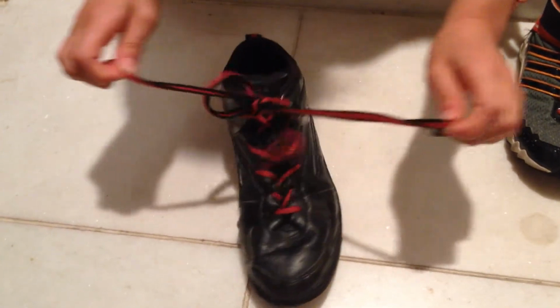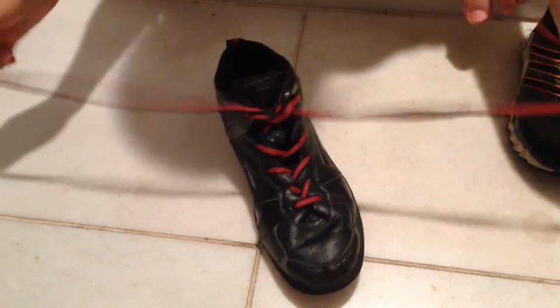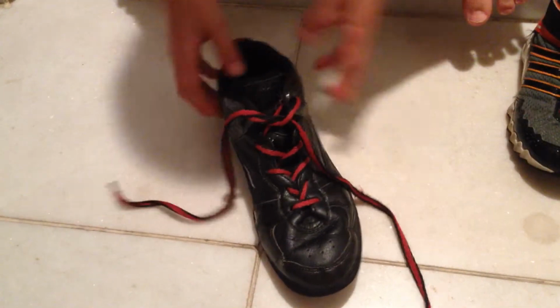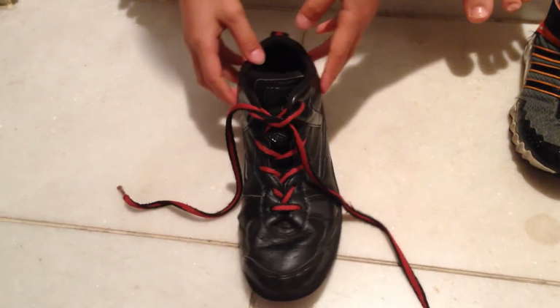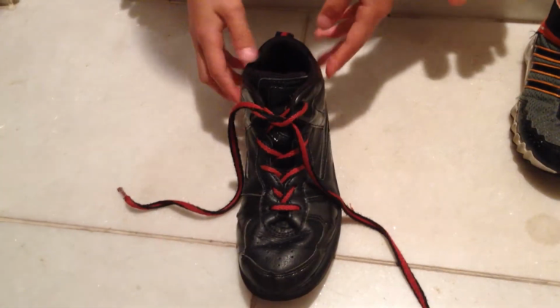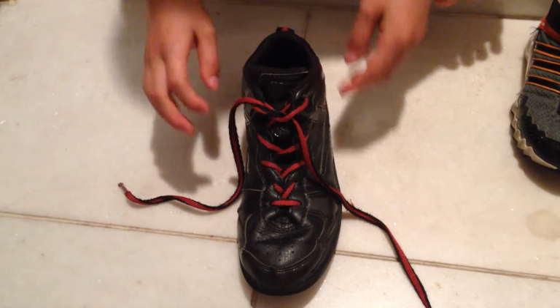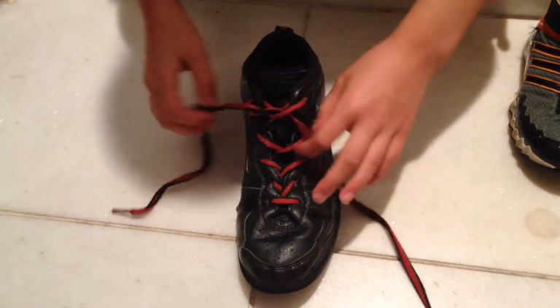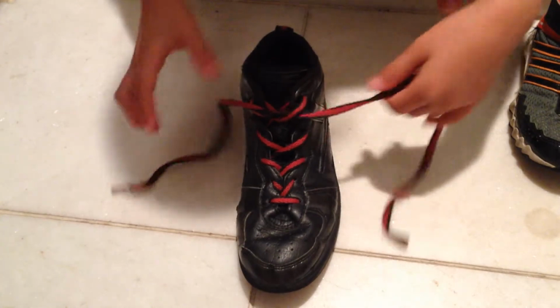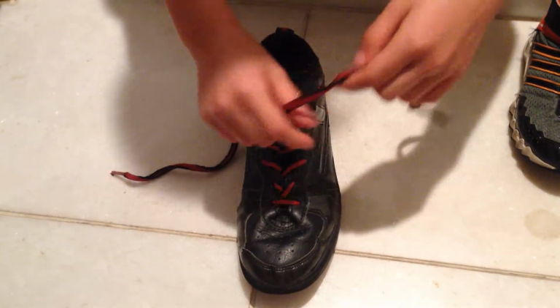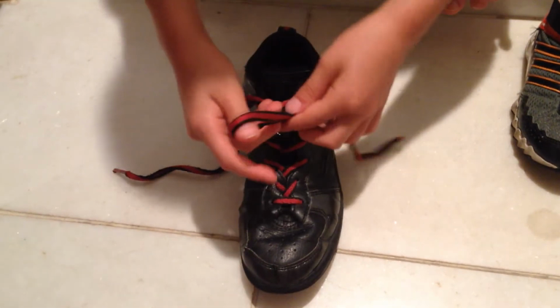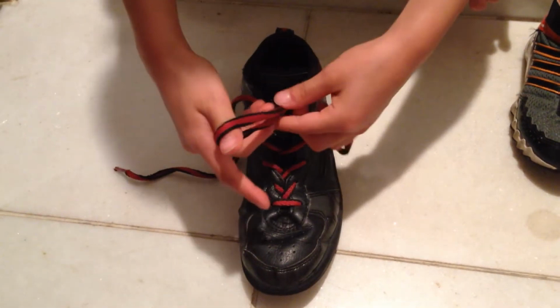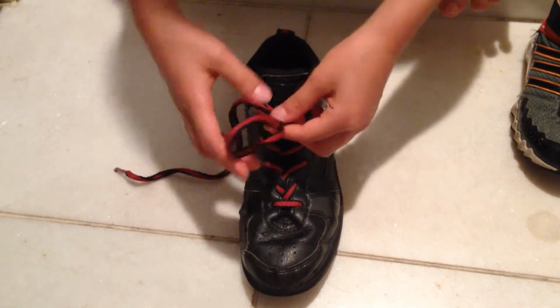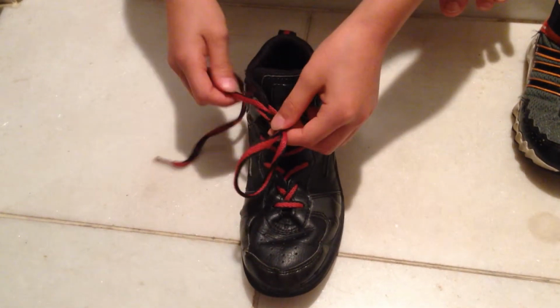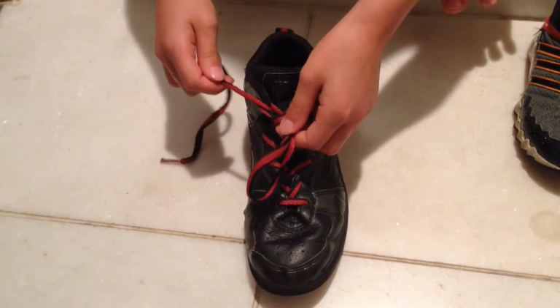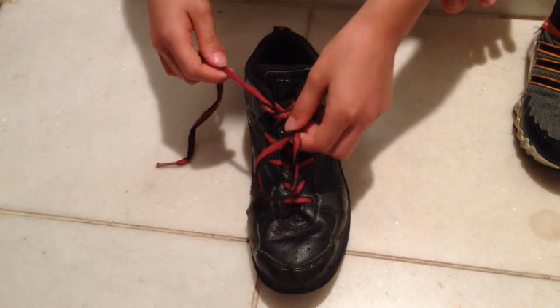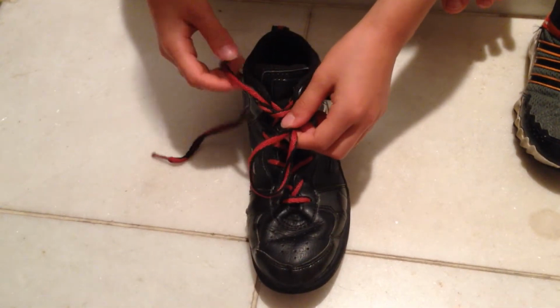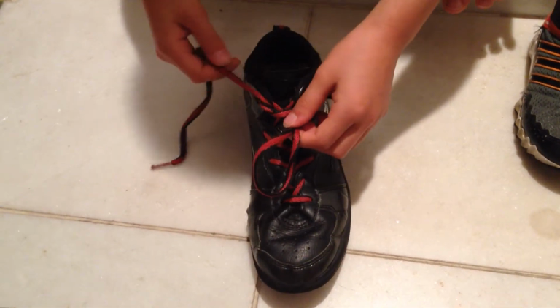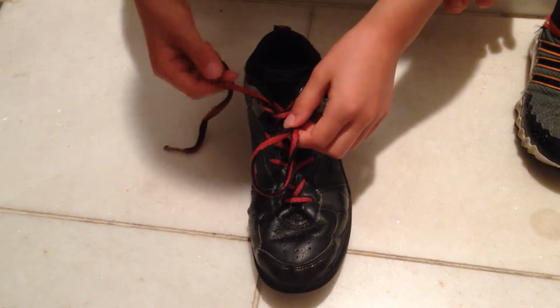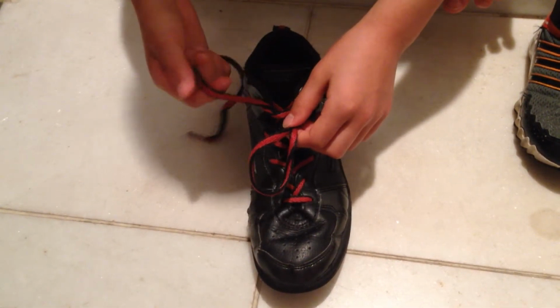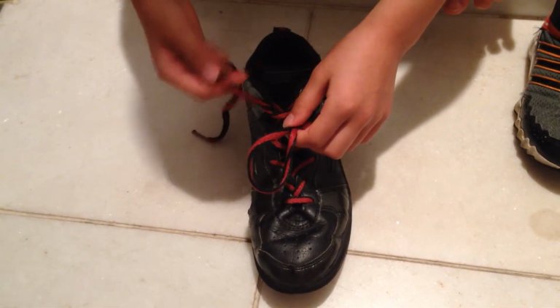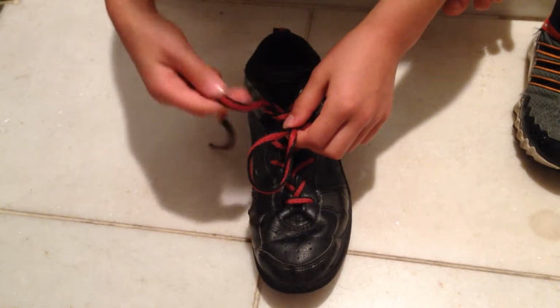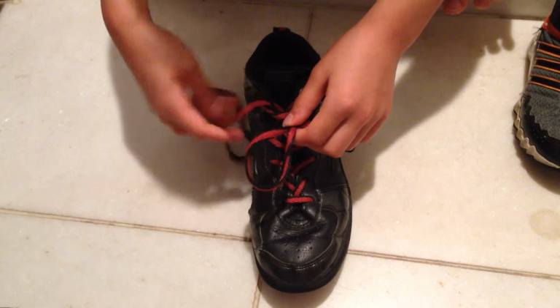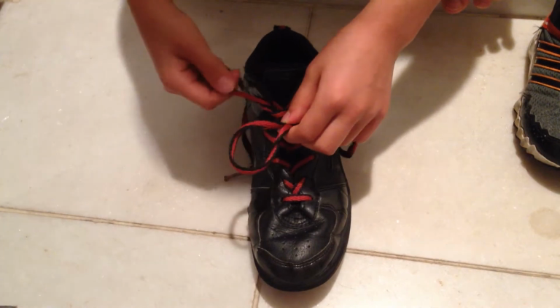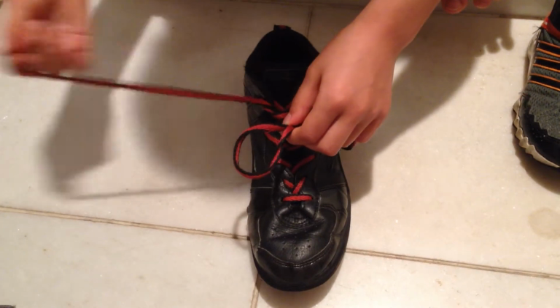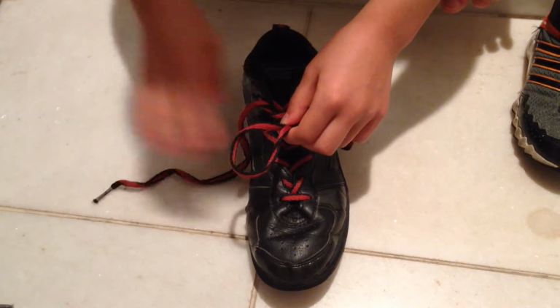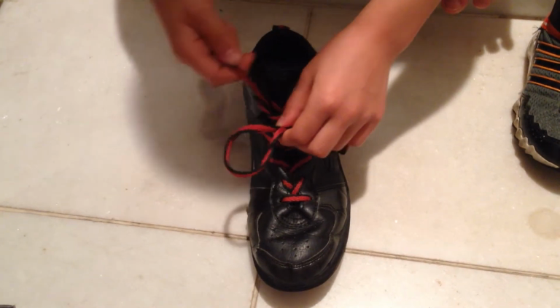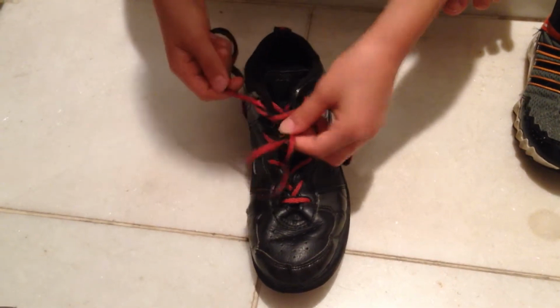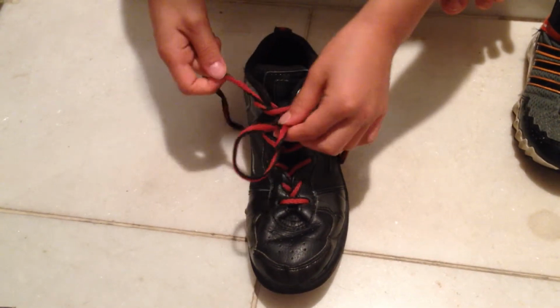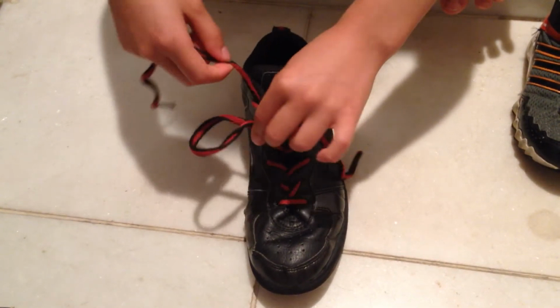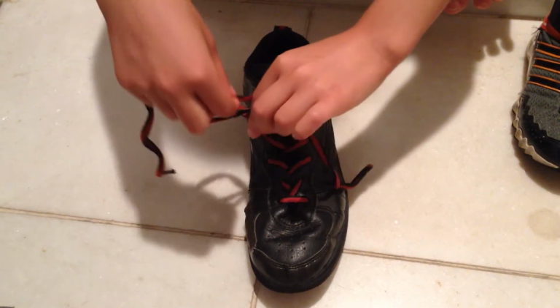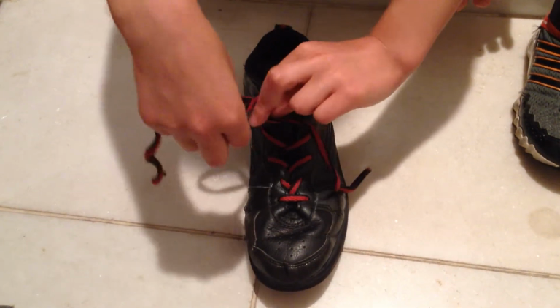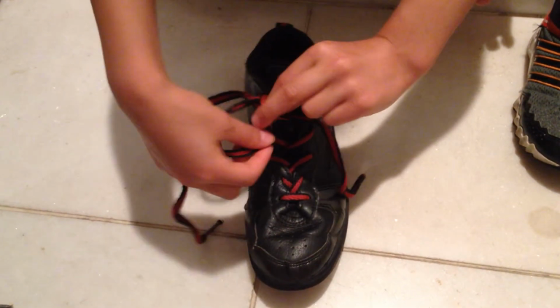The next way is, you make a hoop on one of the sides, and then you take the other one, which is another hoop, and you make a circle.